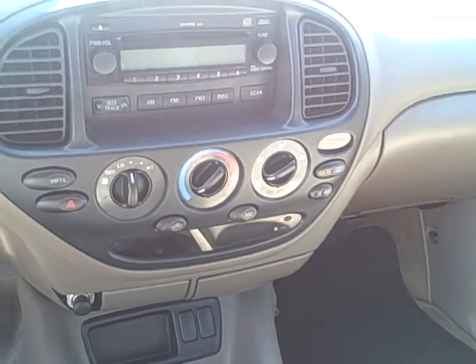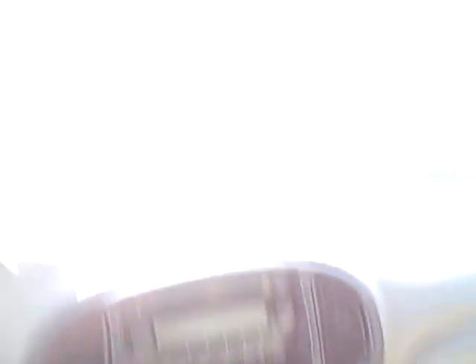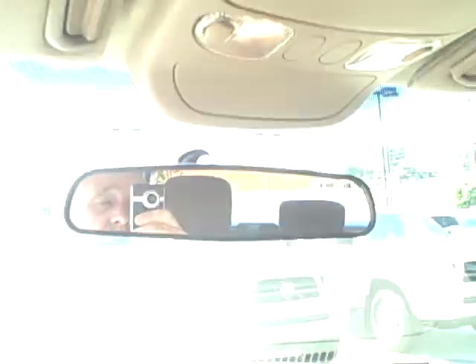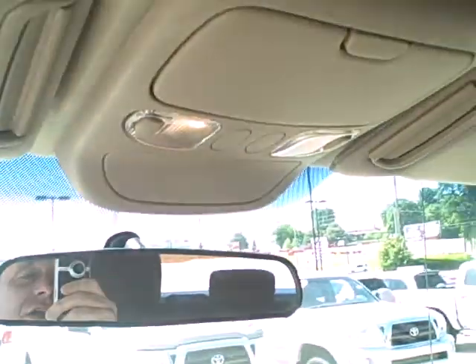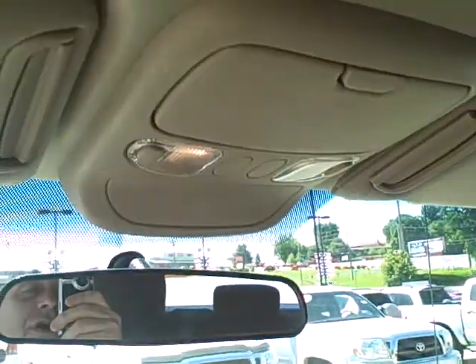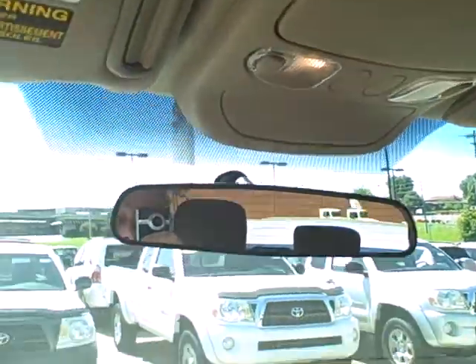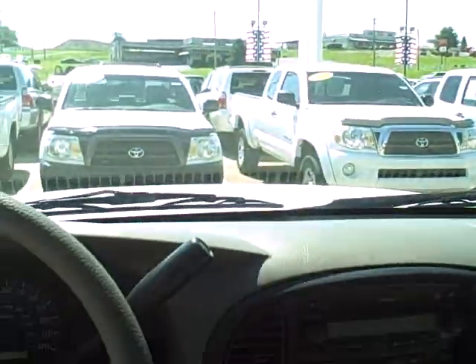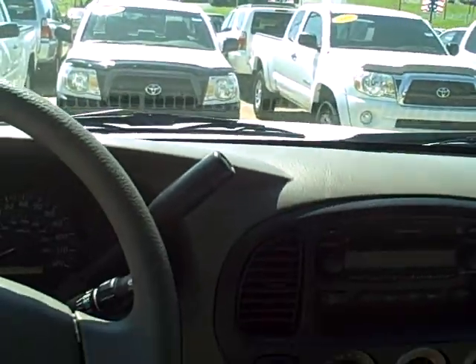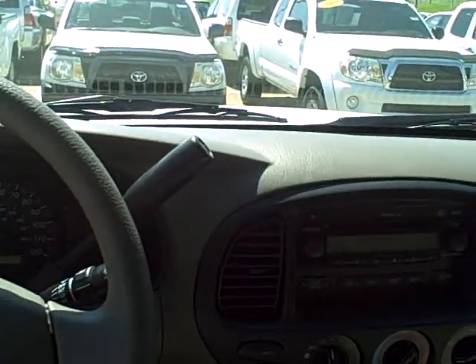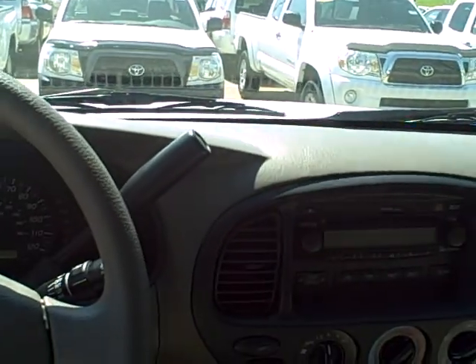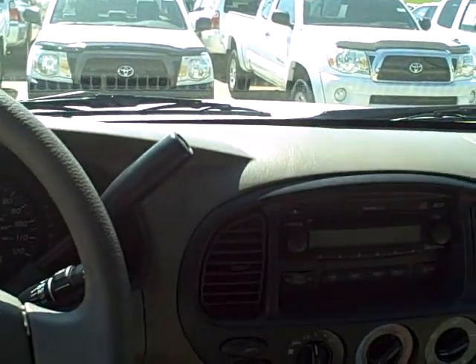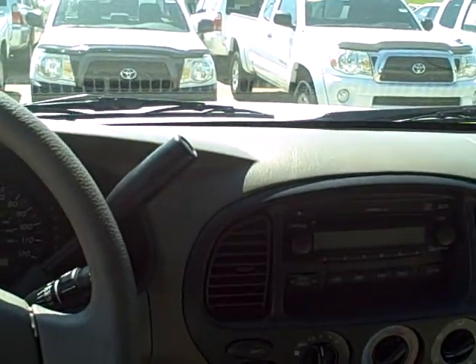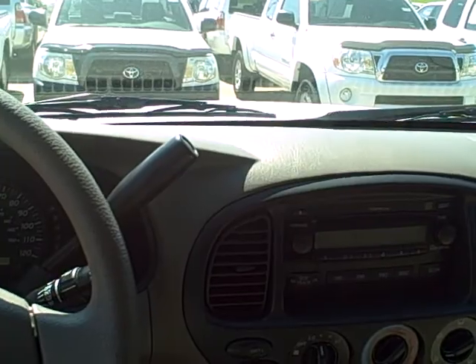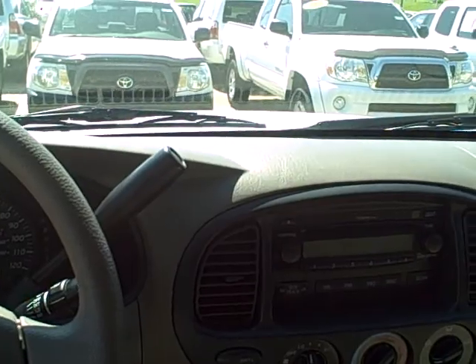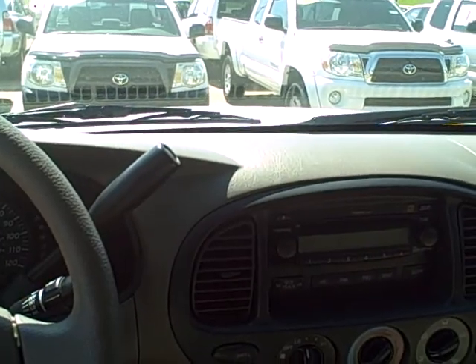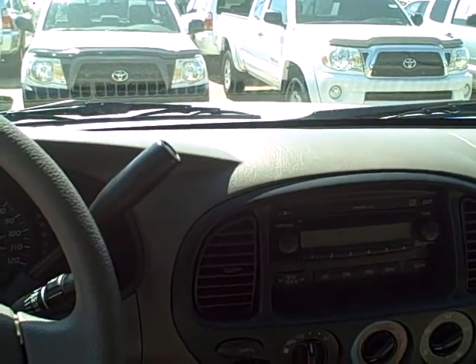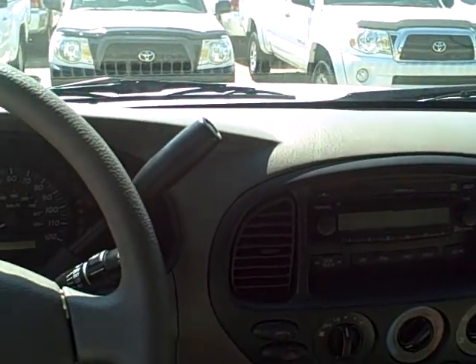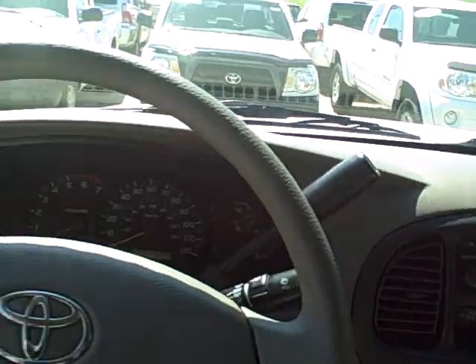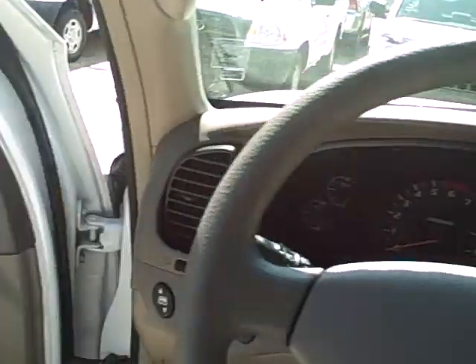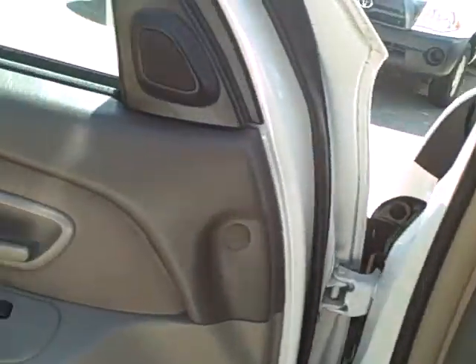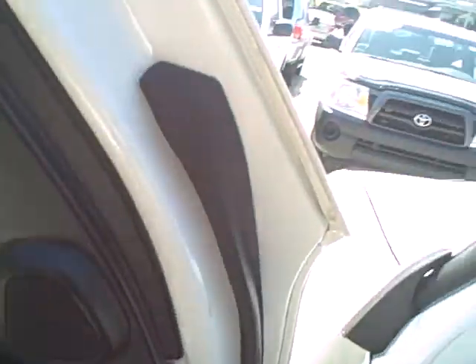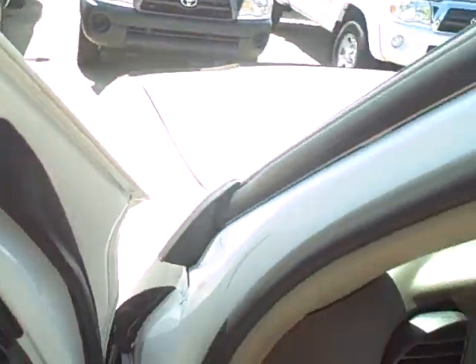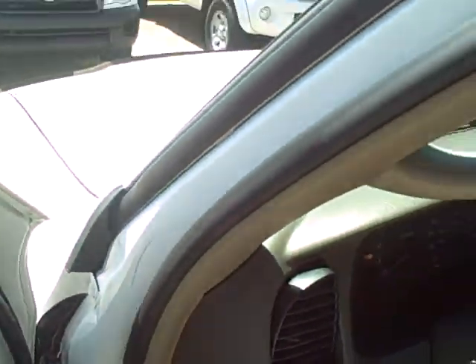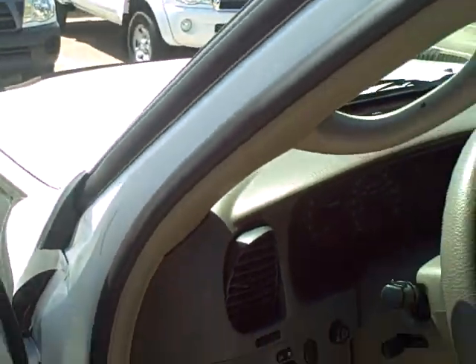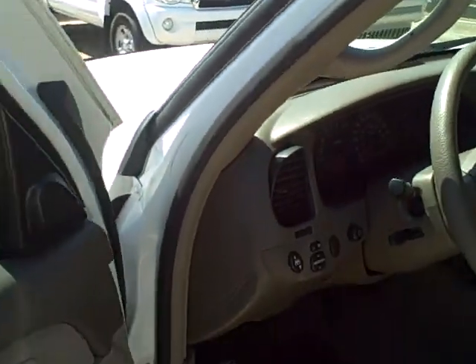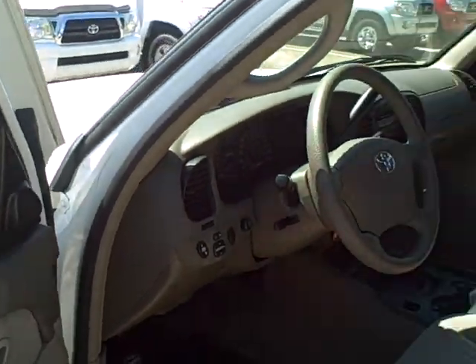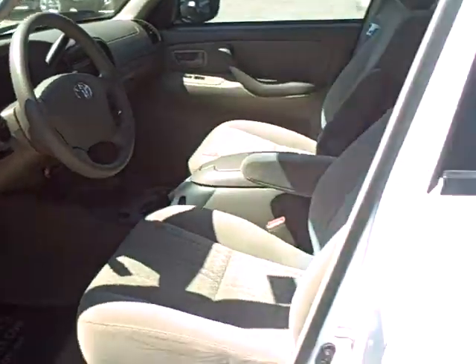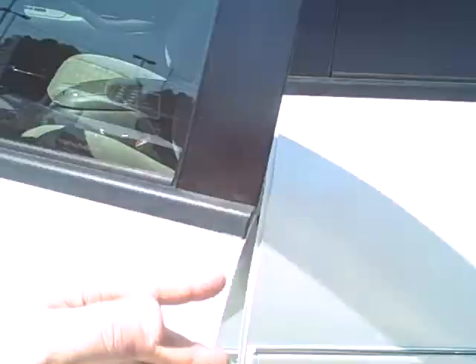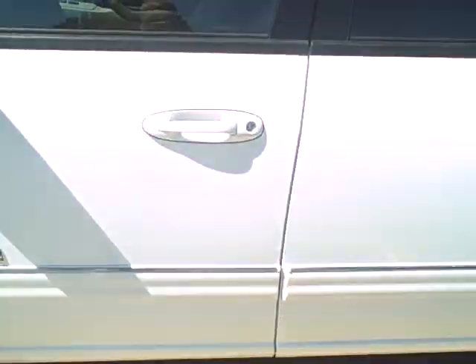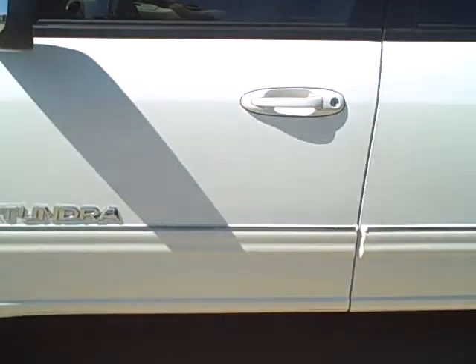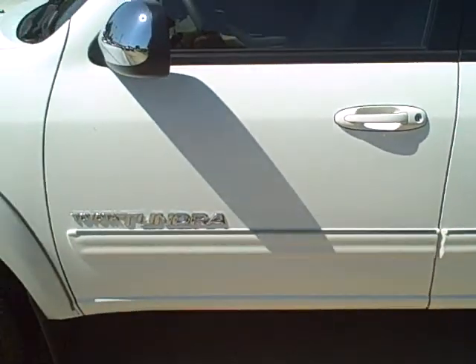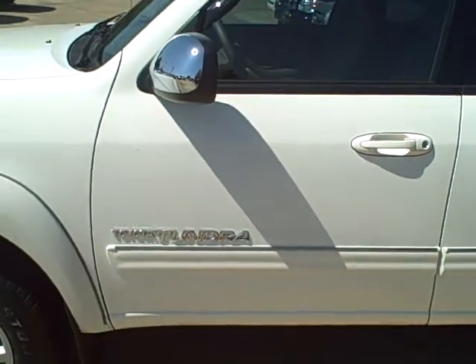Guys, this is a really nice truck. It's a 2006 model. It has 21,968 miles. Please call me, Jeff Rich, to find out how much we are asking for it here at Roberts Toyota in Columbia.